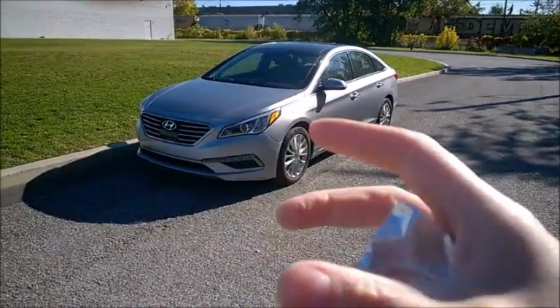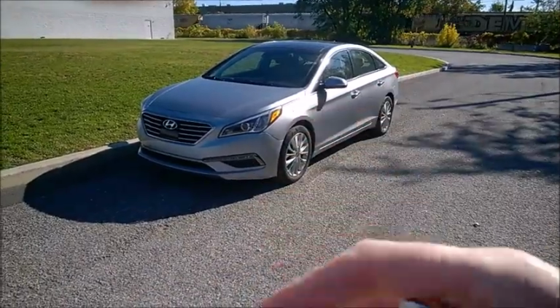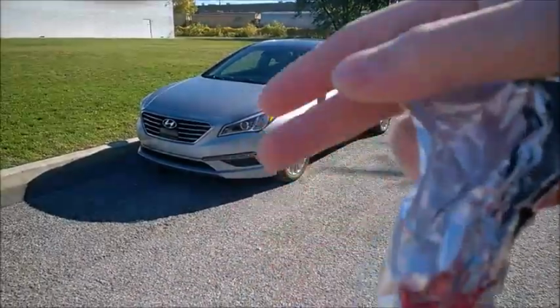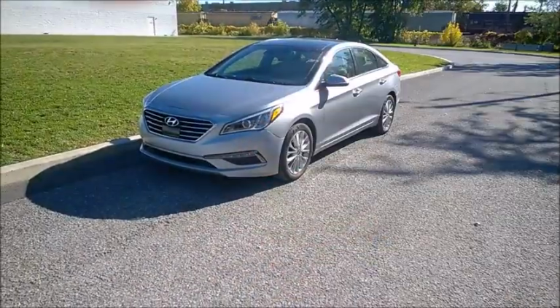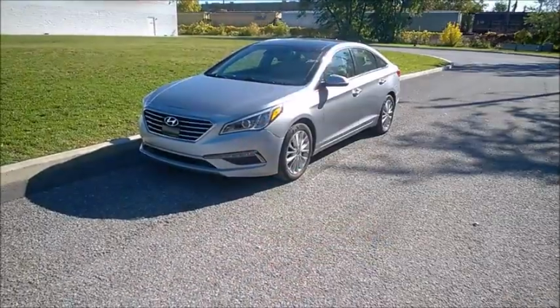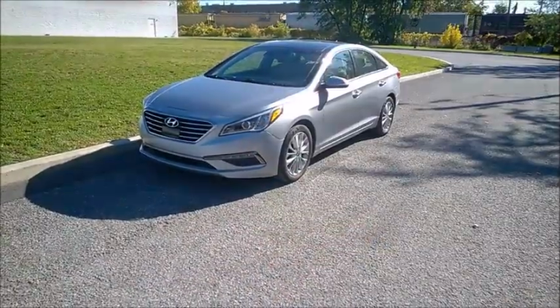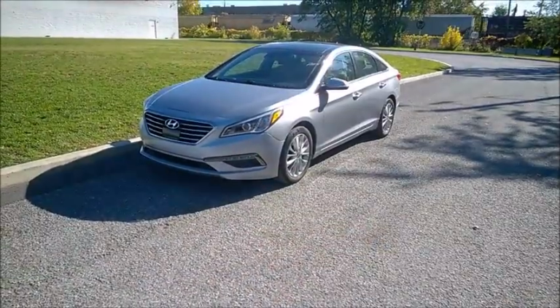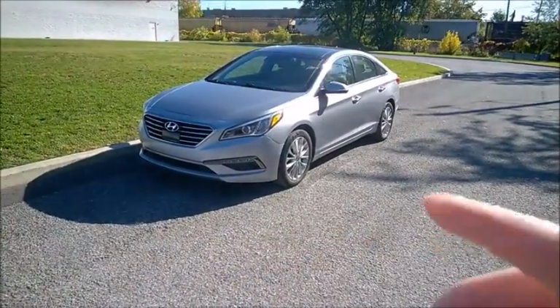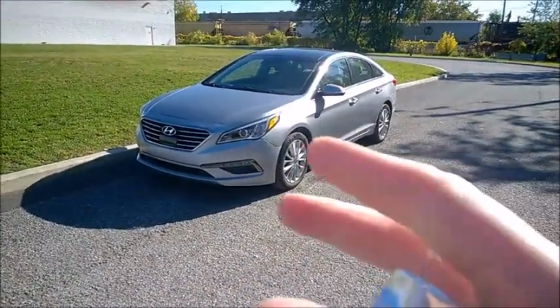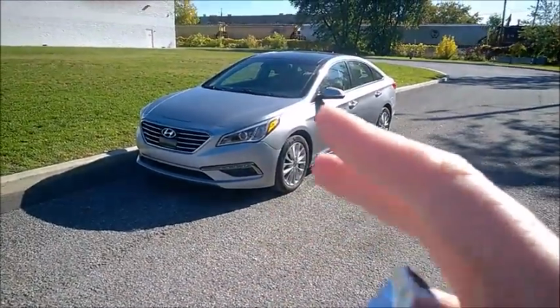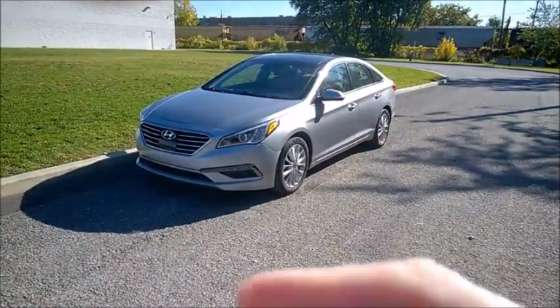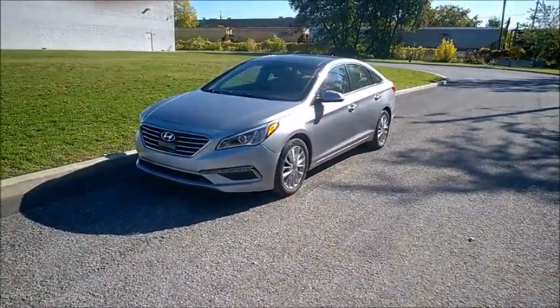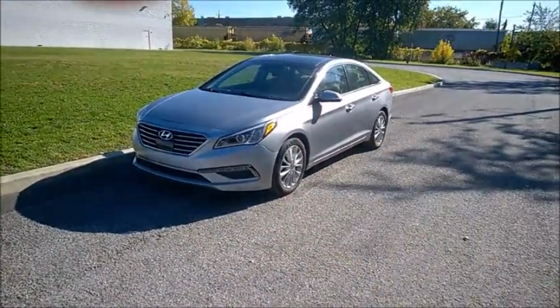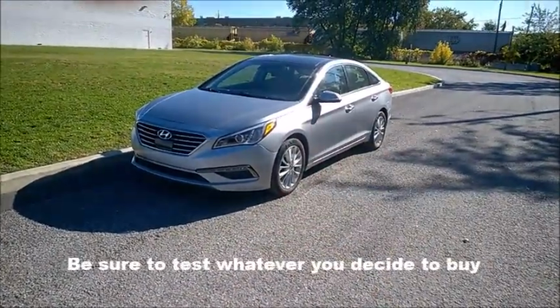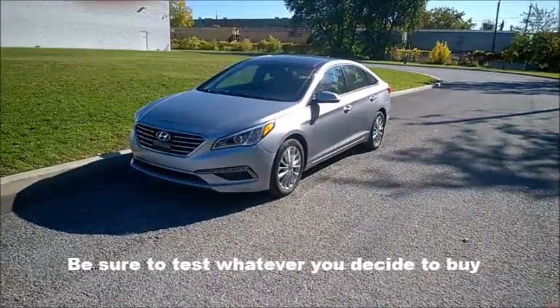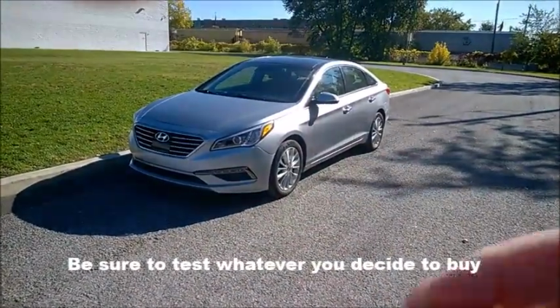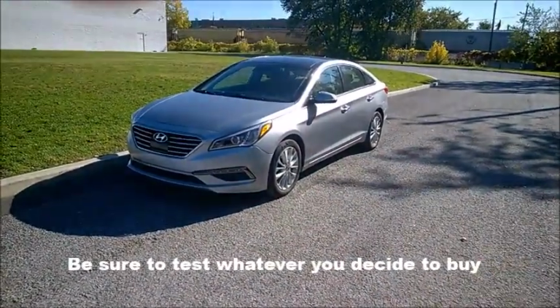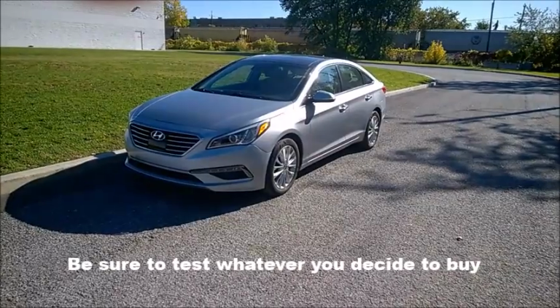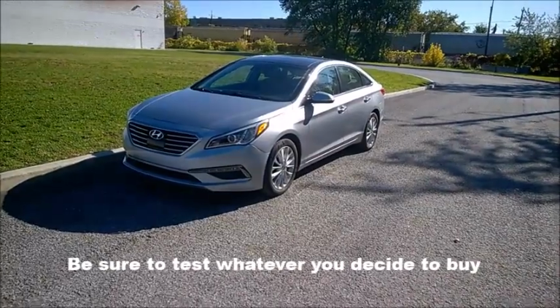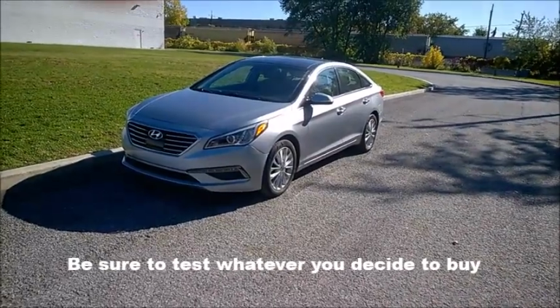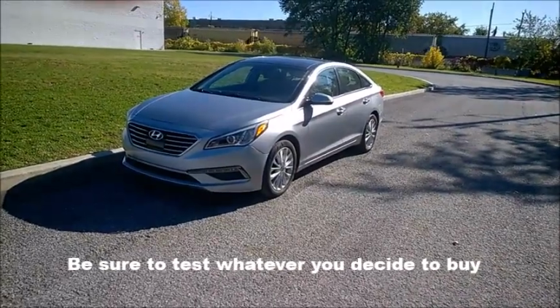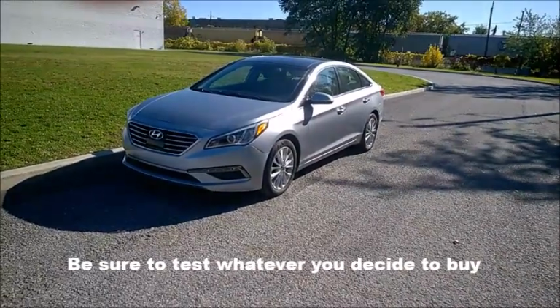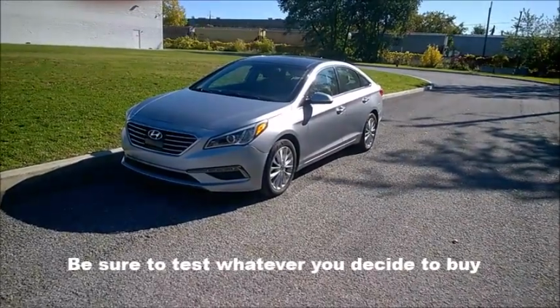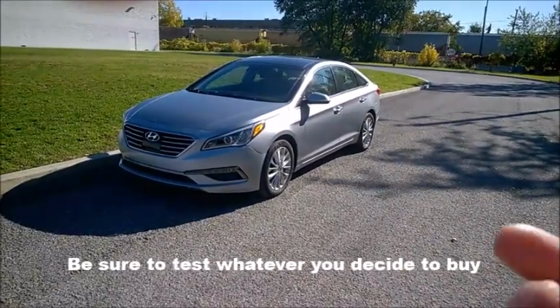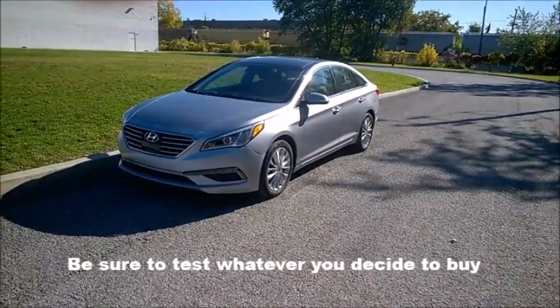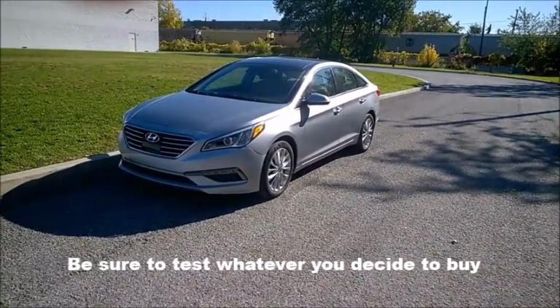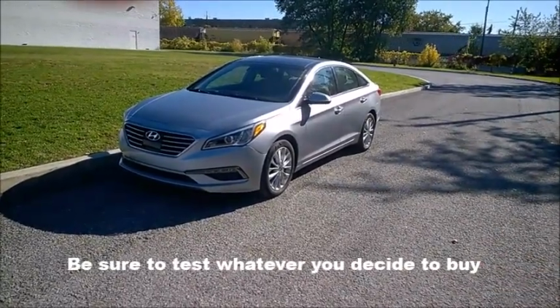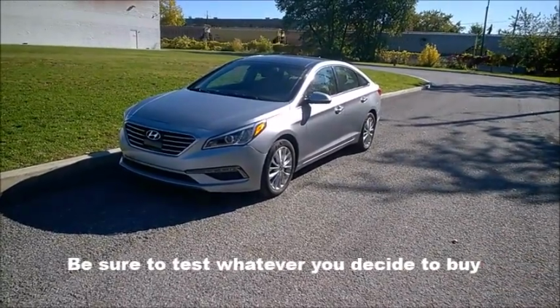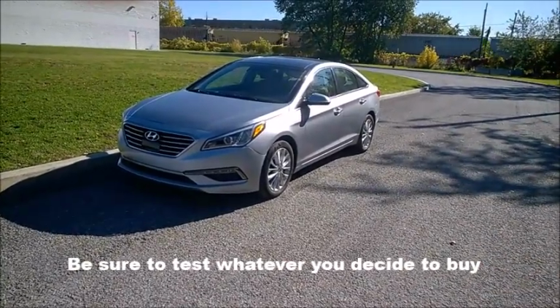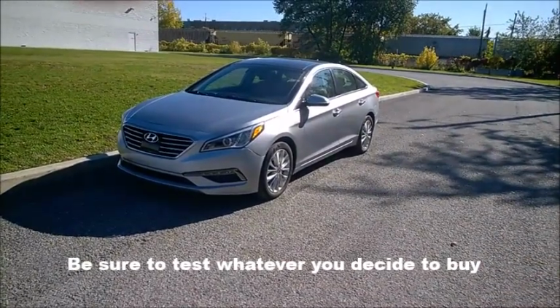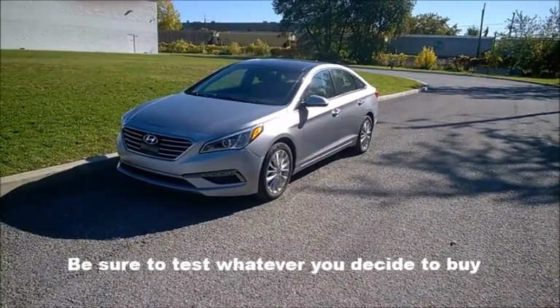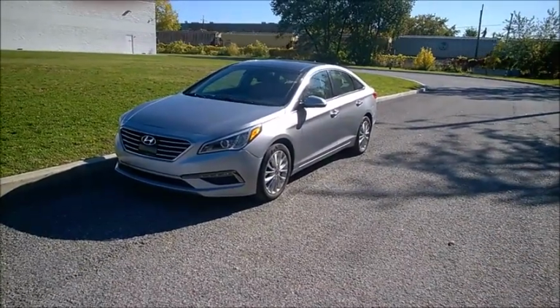You can also go on Amazon and buy dedicated RFID-blocking pouches instead of aluminium foil. But sometimes those don't really work as advertised — let me just check the negative comments in the reviews.